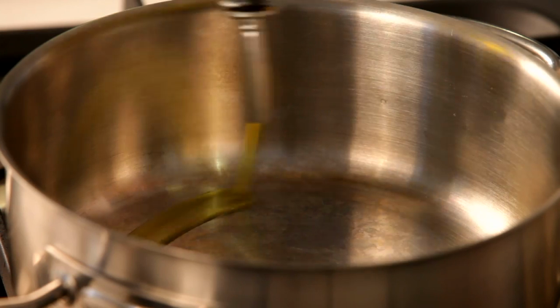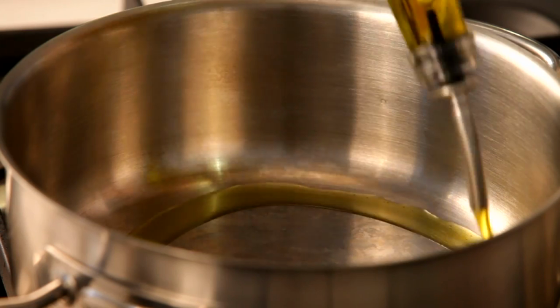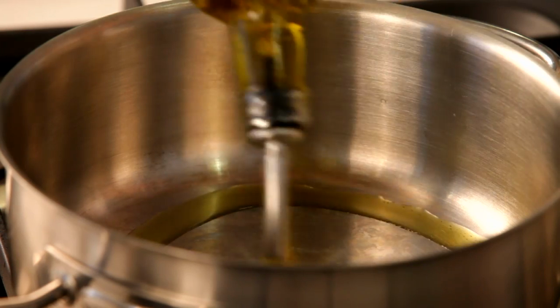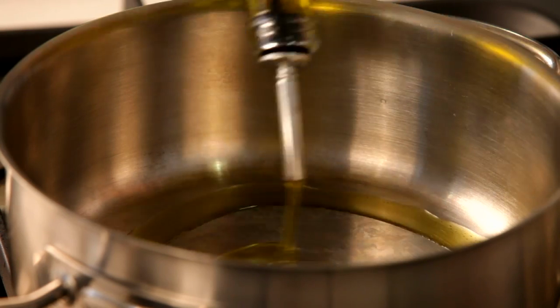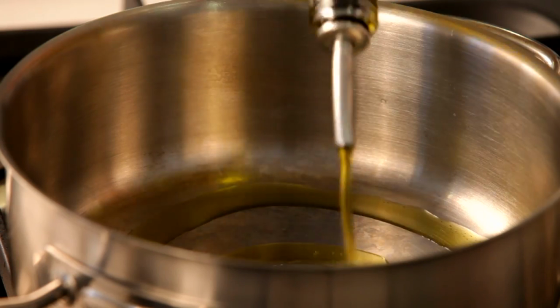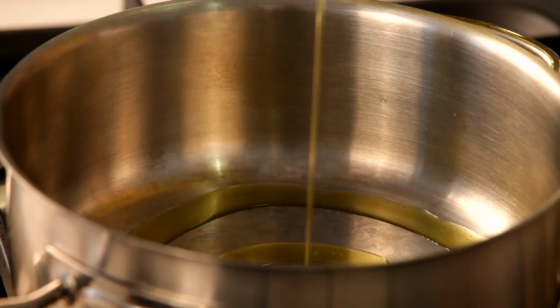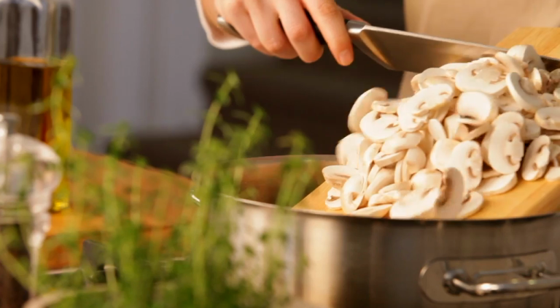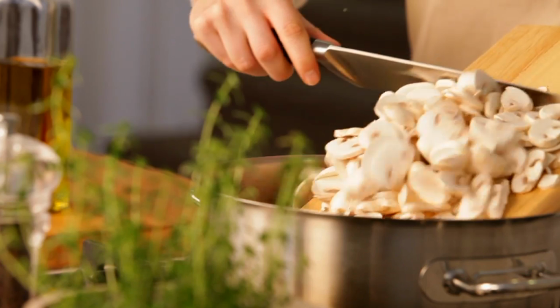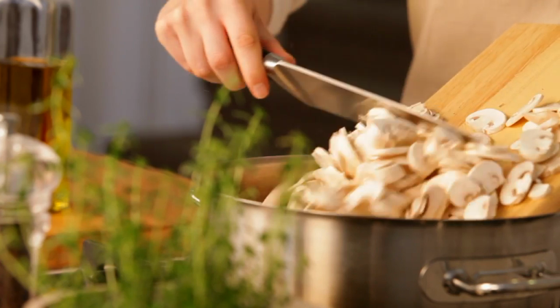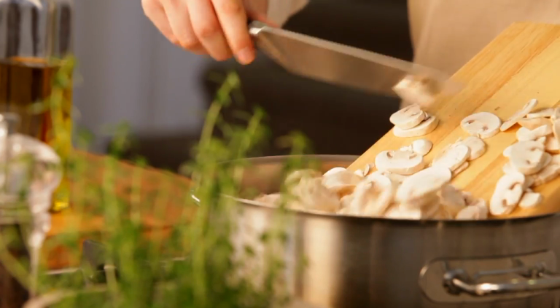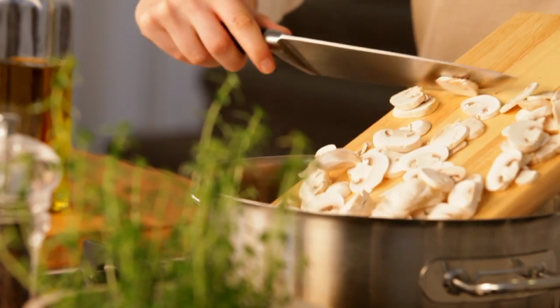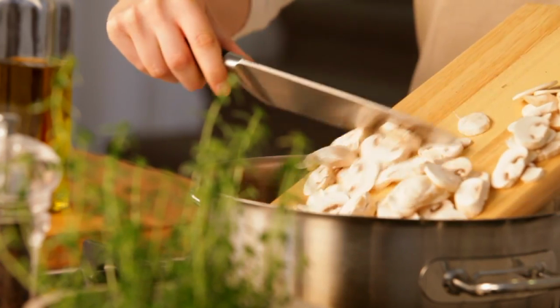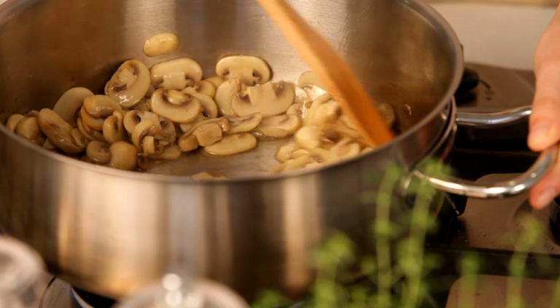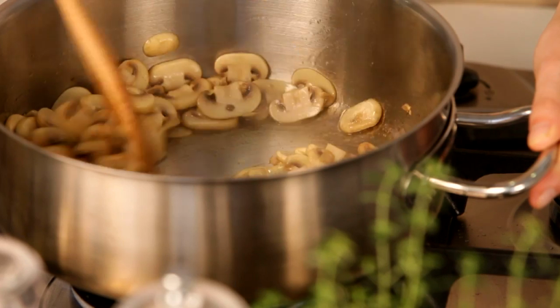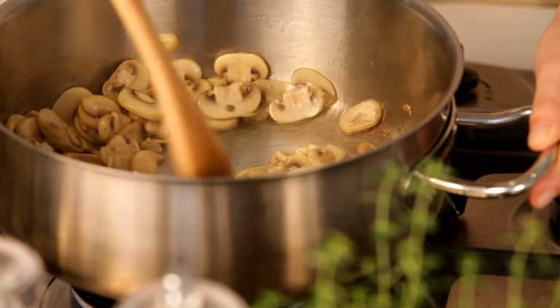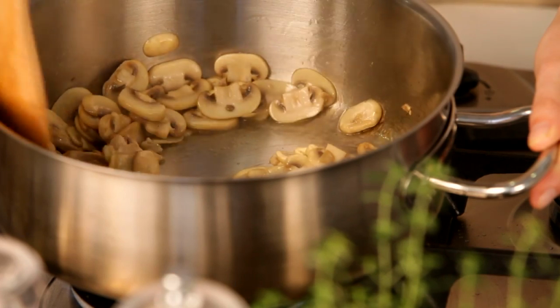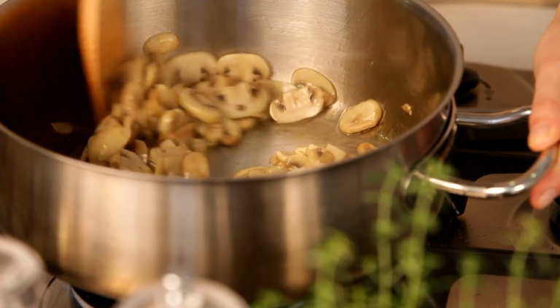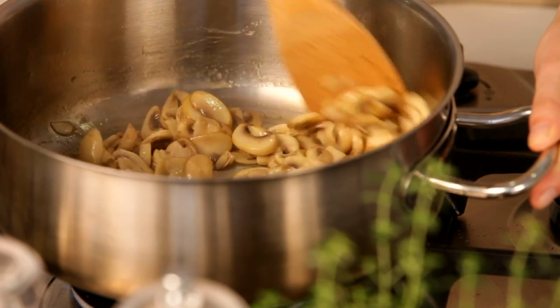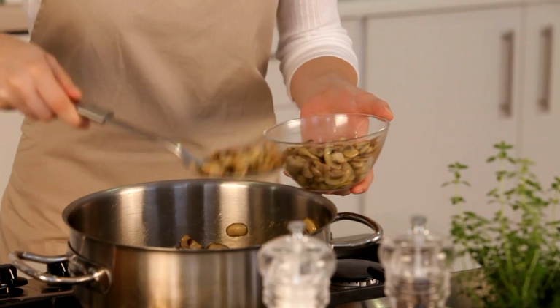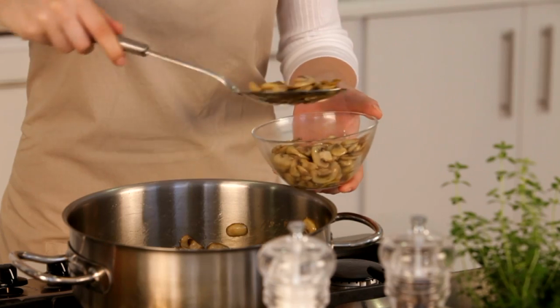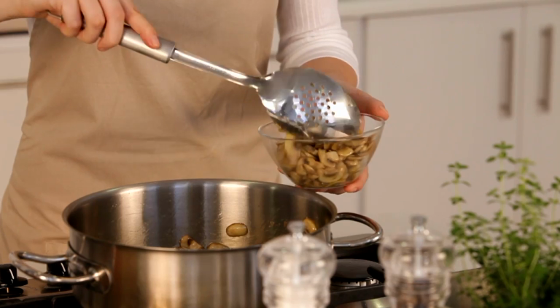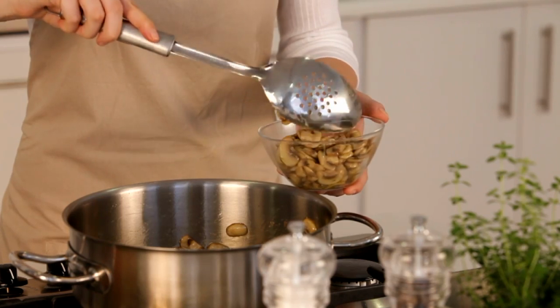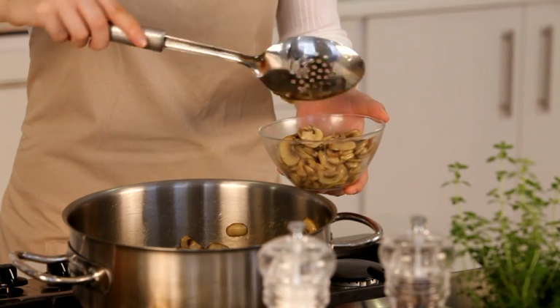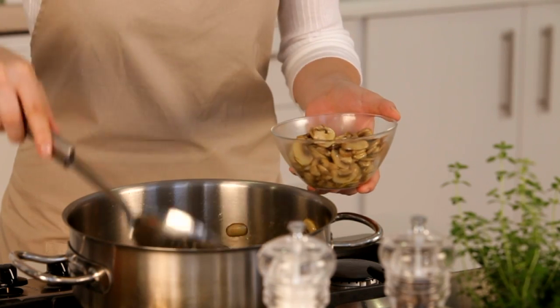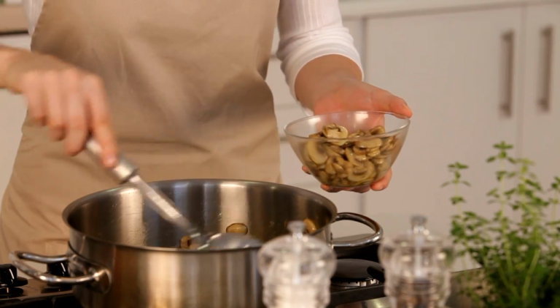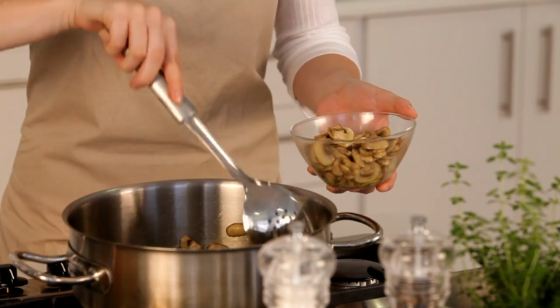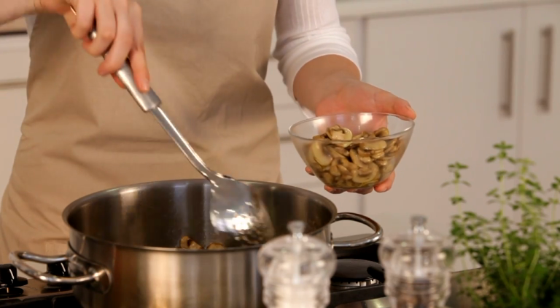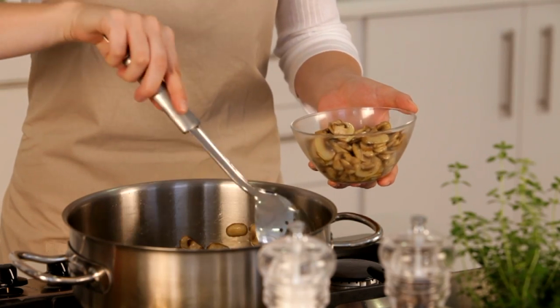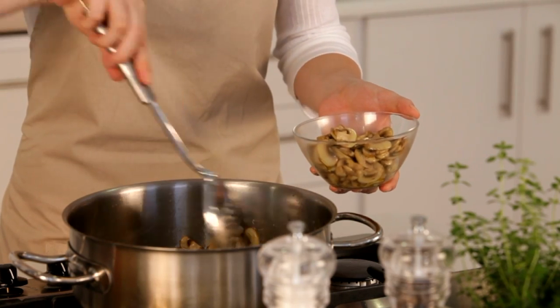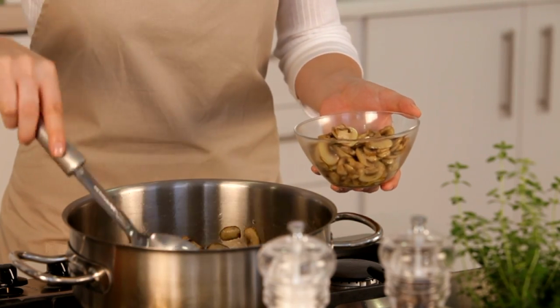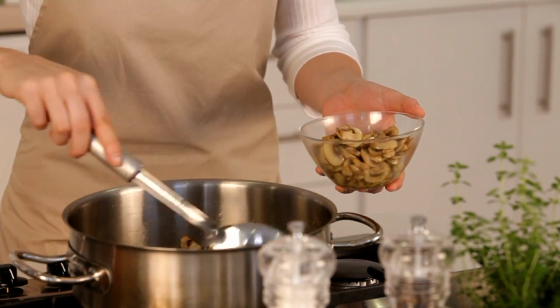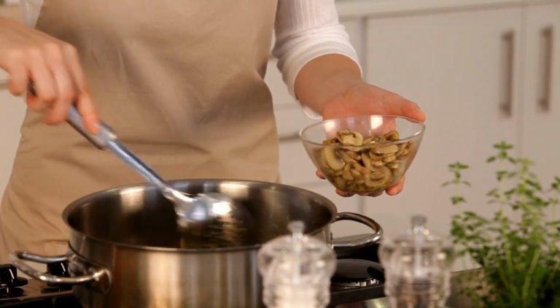In a large pot, heat some oil and sauté your sliced mushrooms until they're soft. We're going to remove these from the pot and set them aside for a little later.